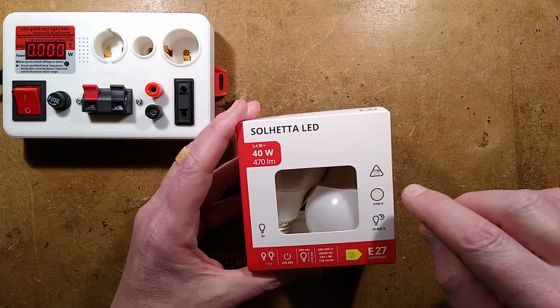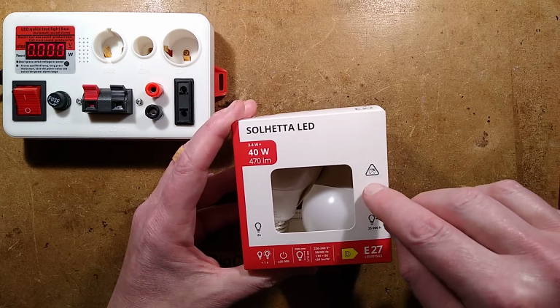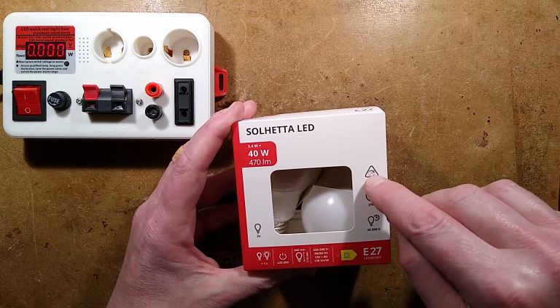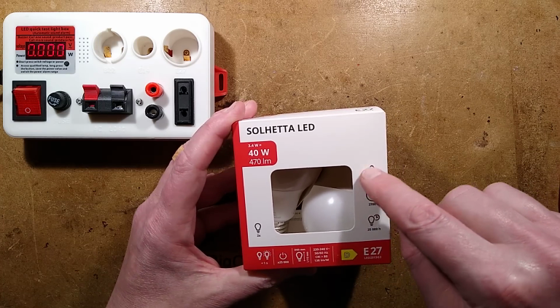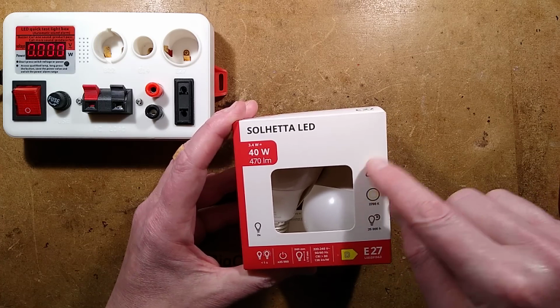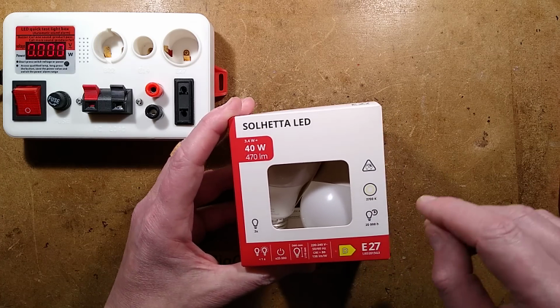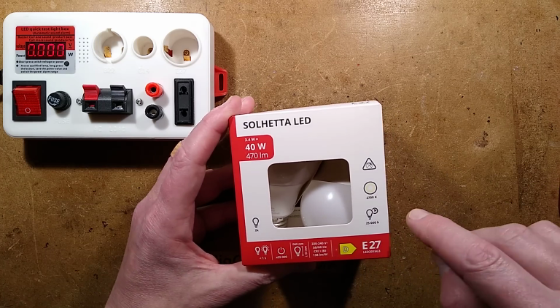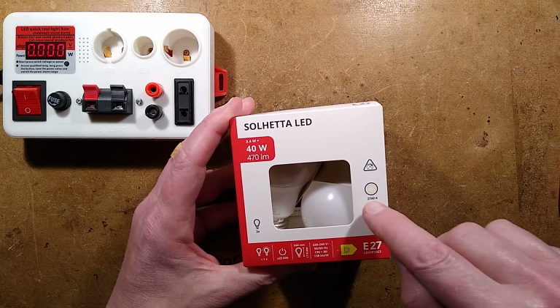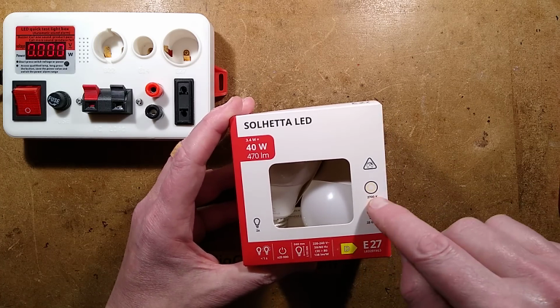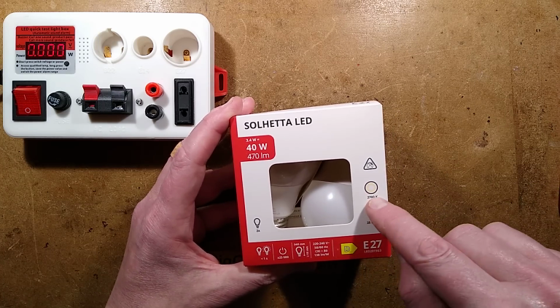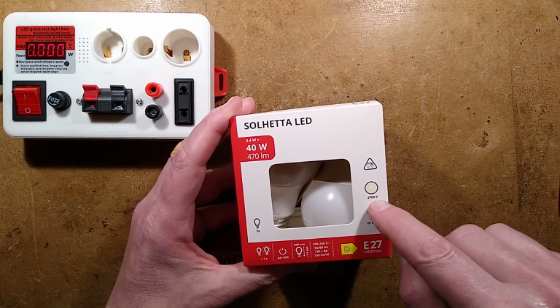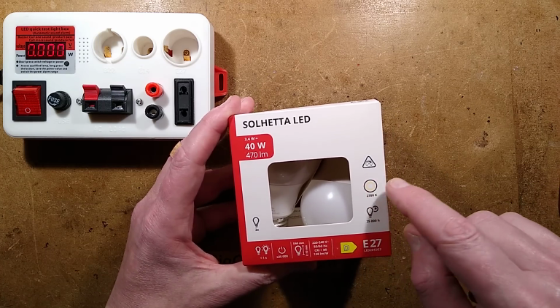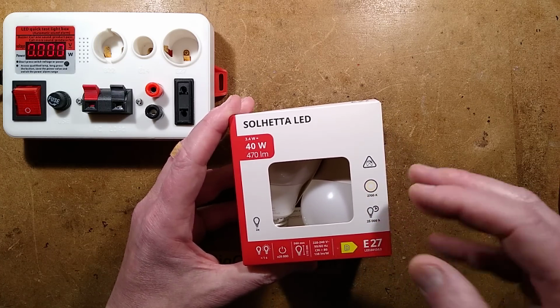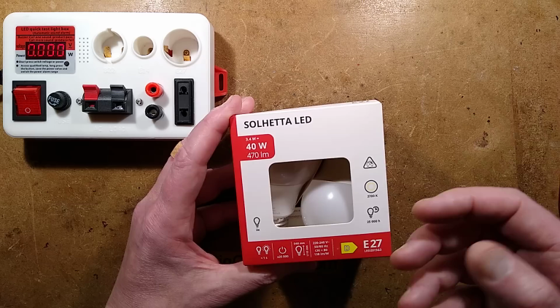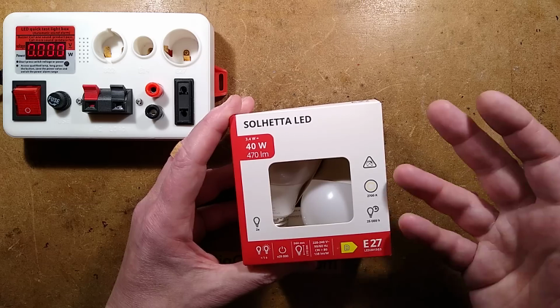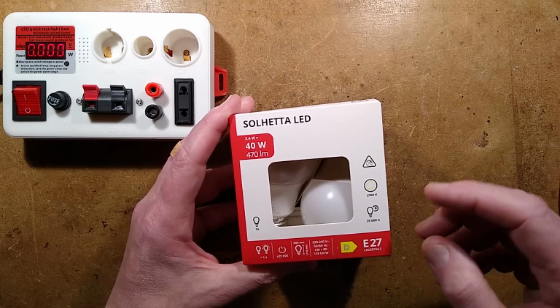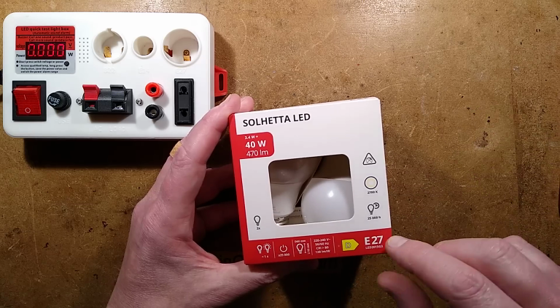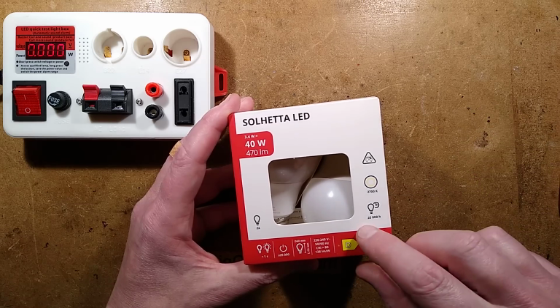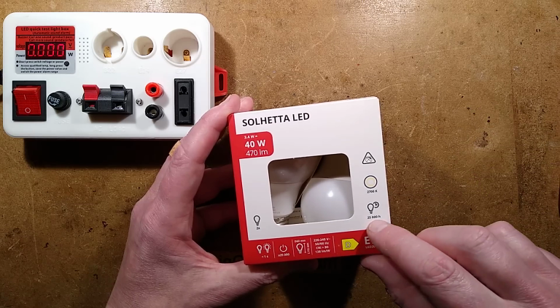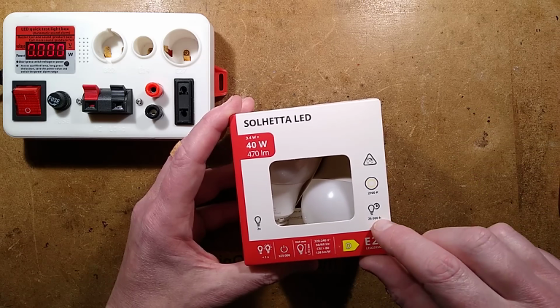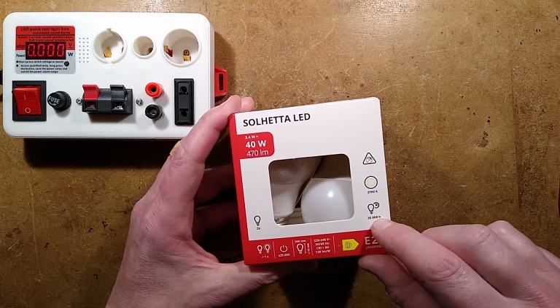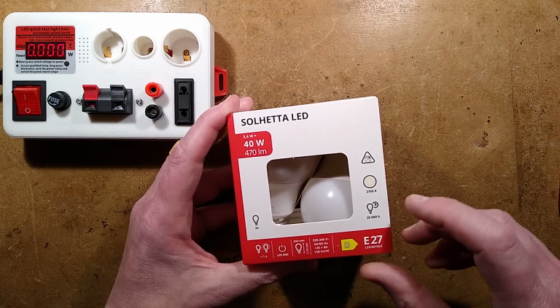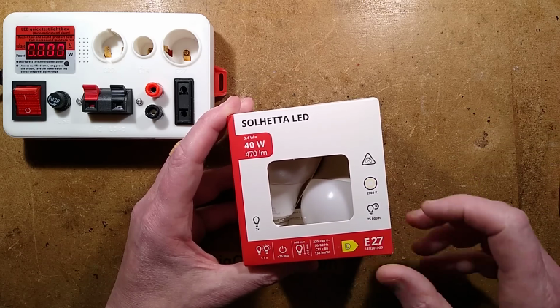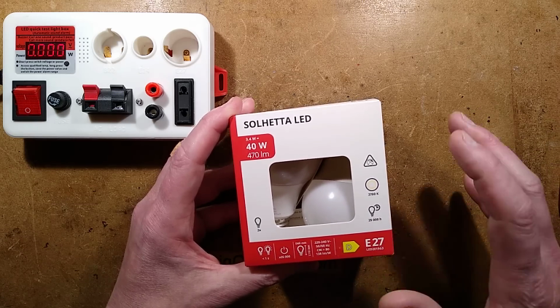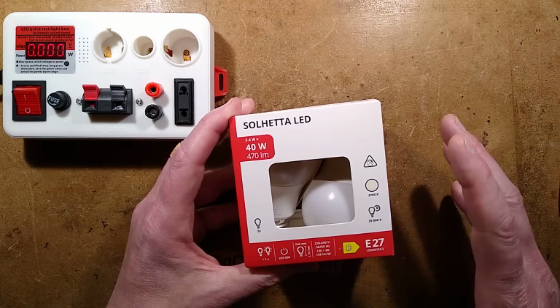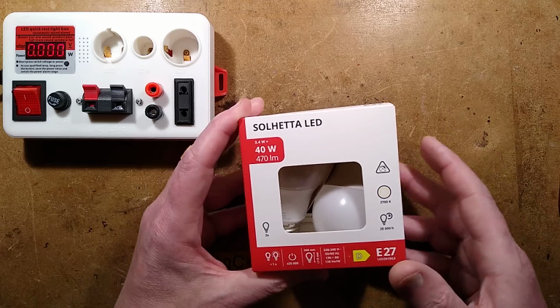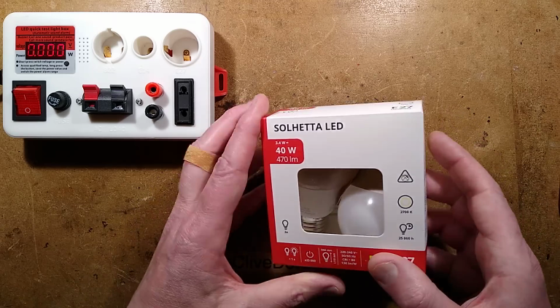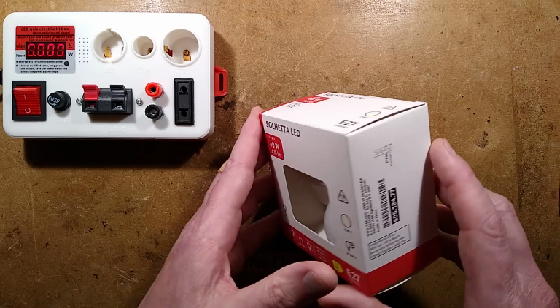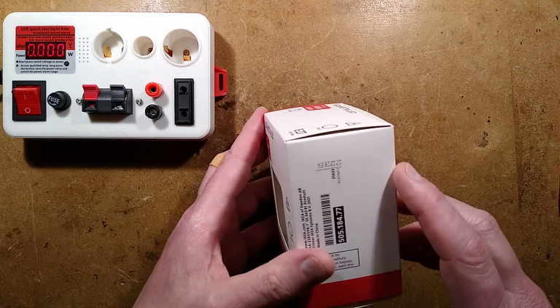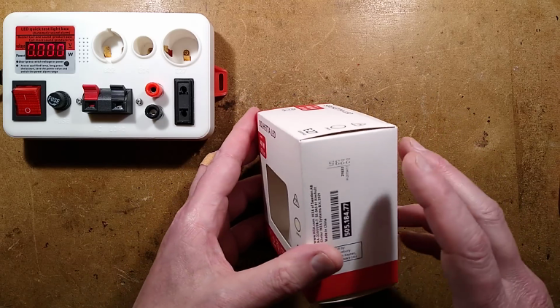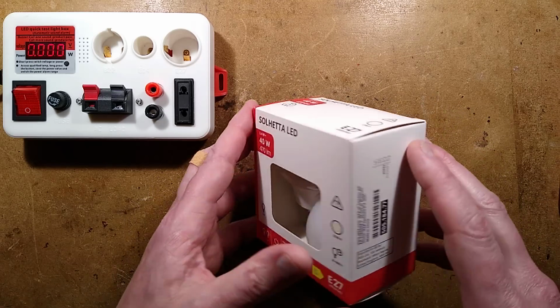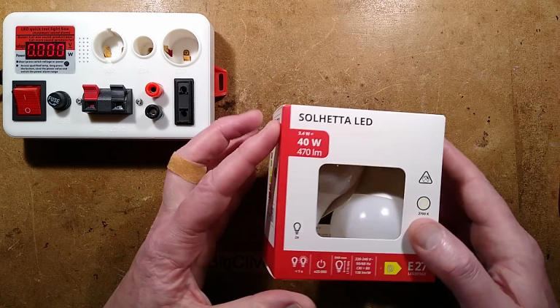This one is non-dimmable, it's 2700K colour temperature which is a warm white, and it says 25,000 hours. I'm inclined to believe that's probably true with IKEA.